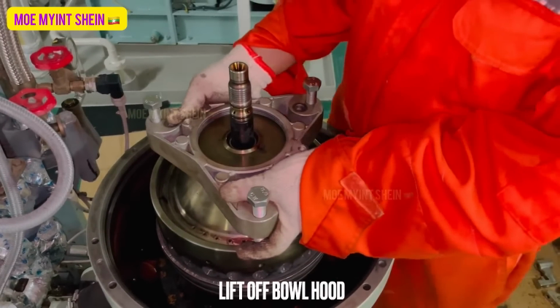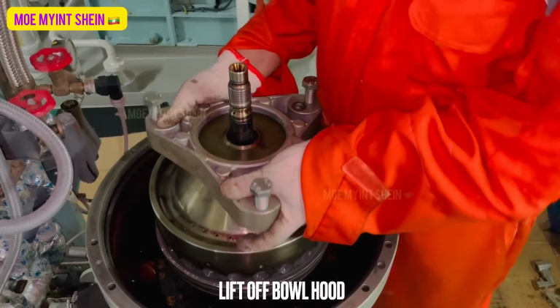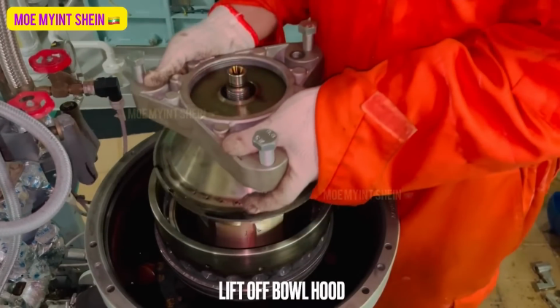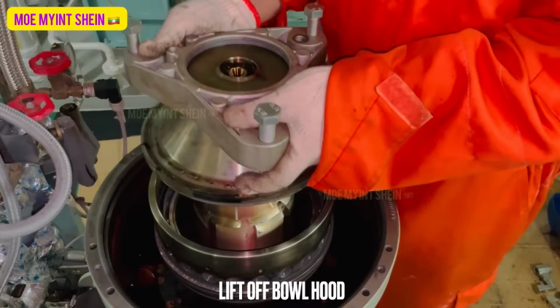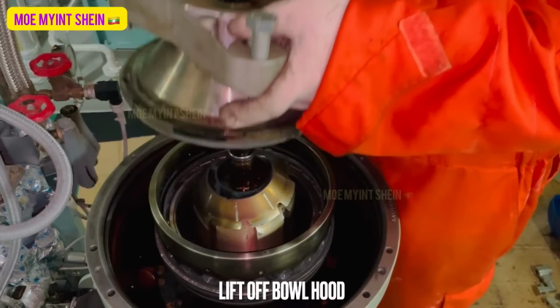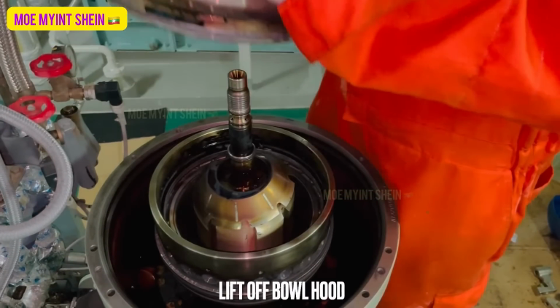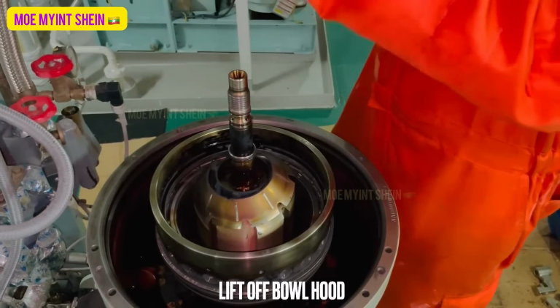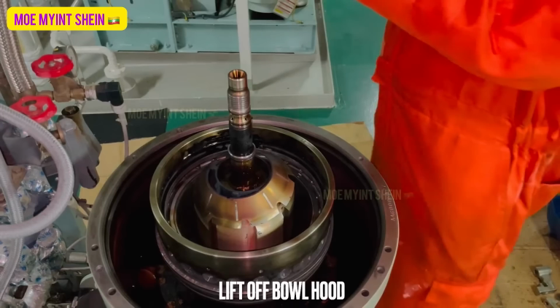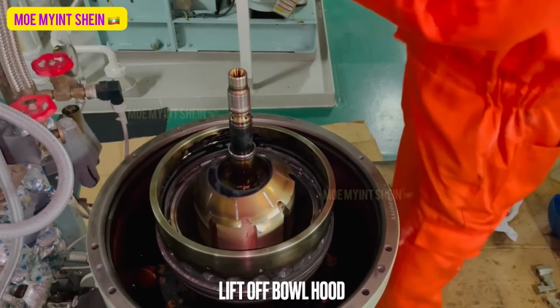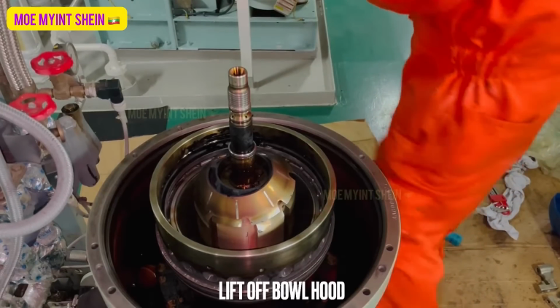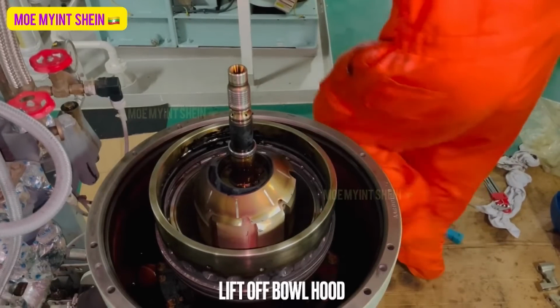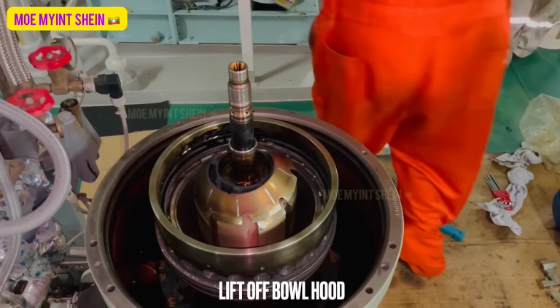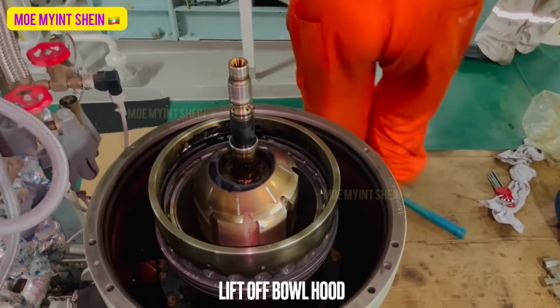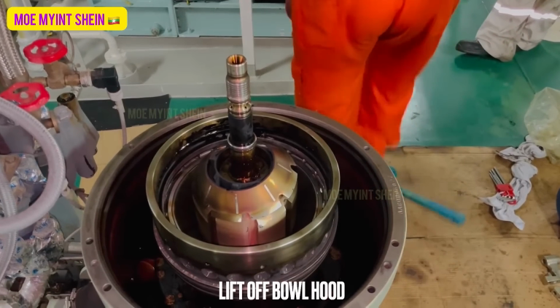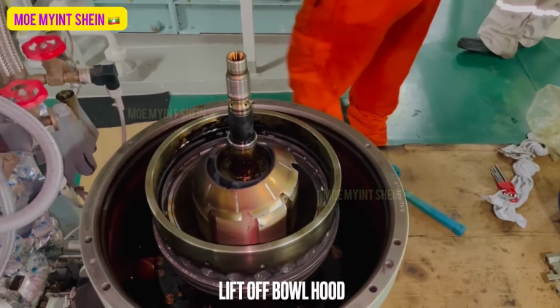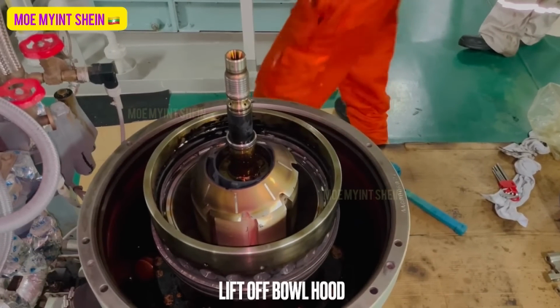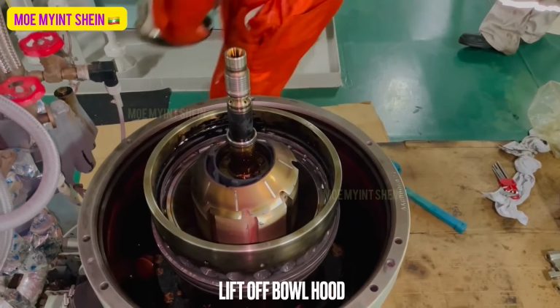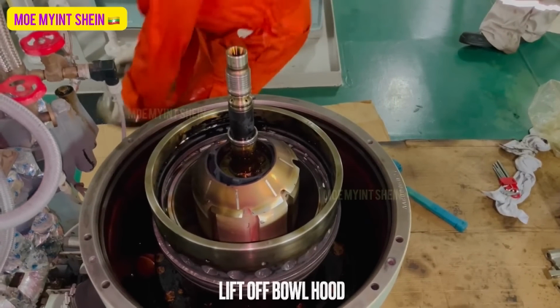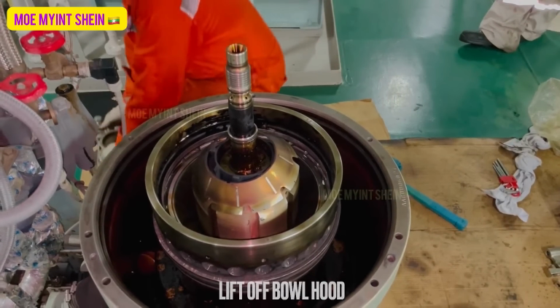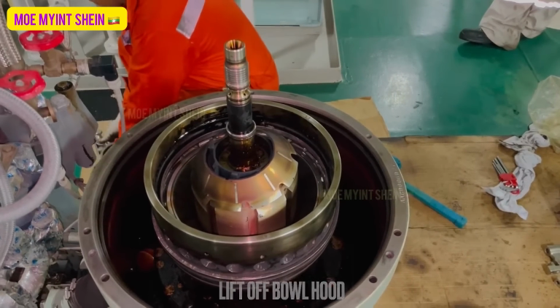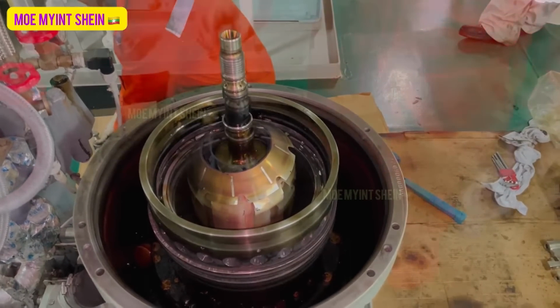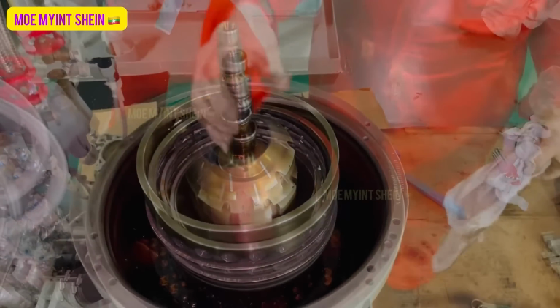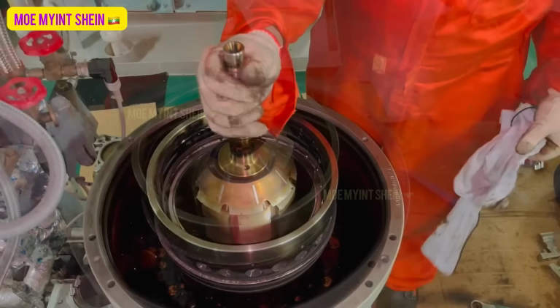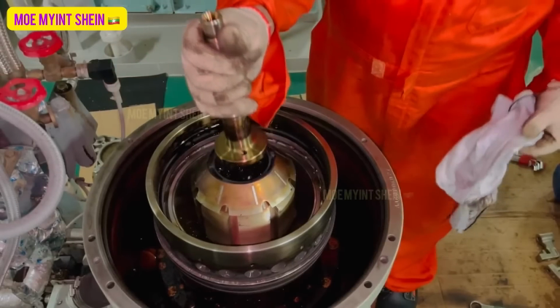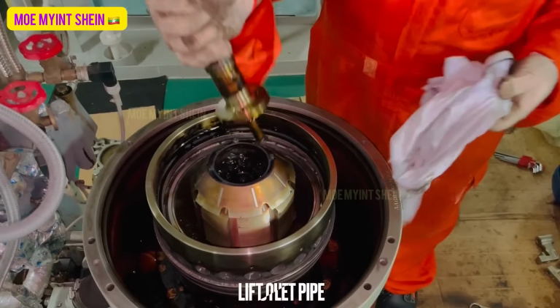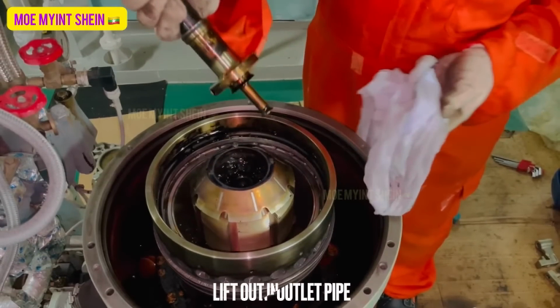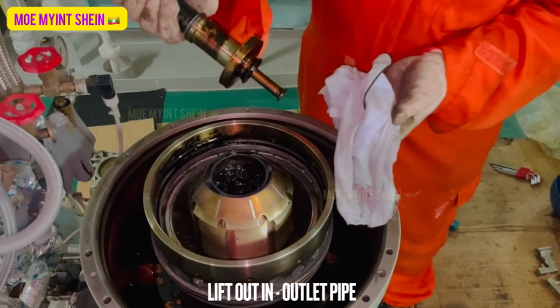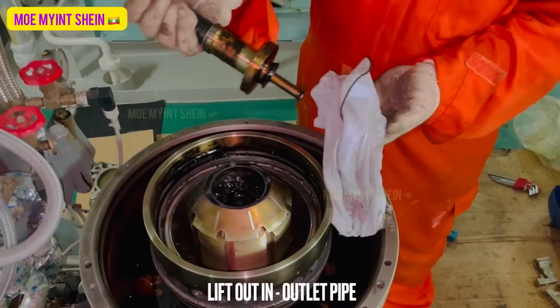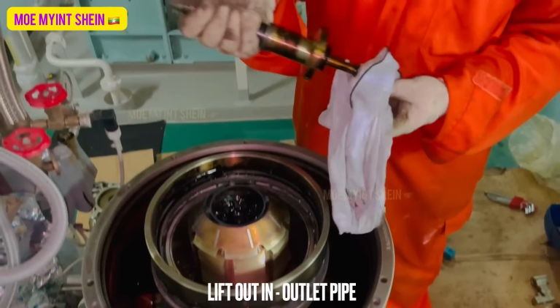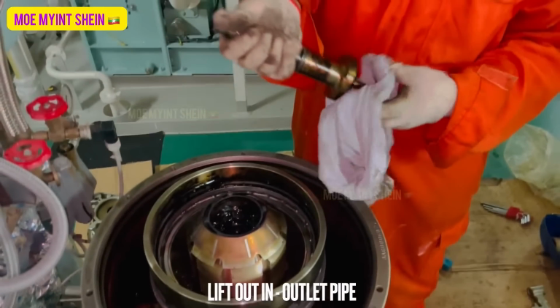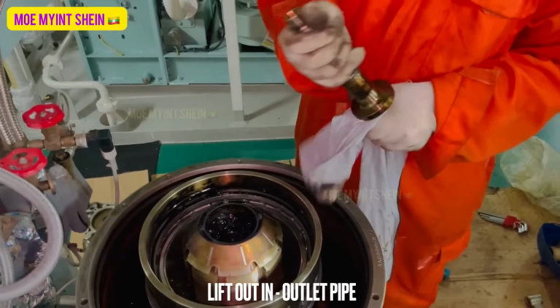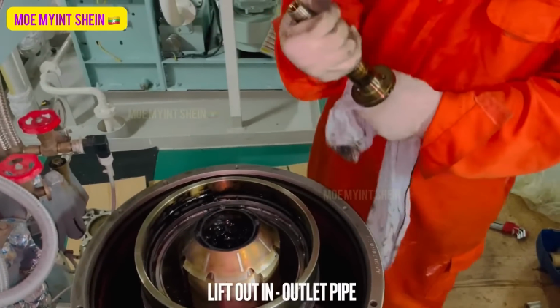Pull out the bowl hood straight up in order not to get it stuck. Lift out the inlet and outlet pipe.